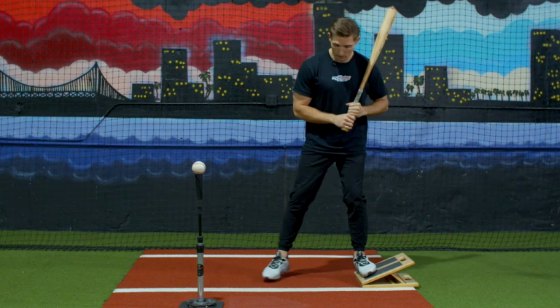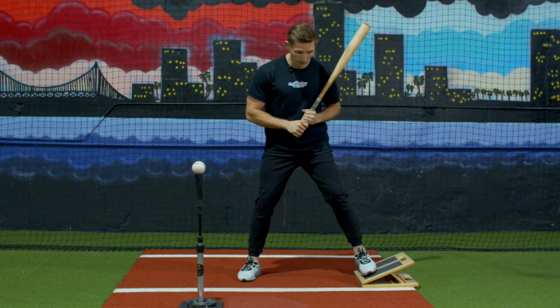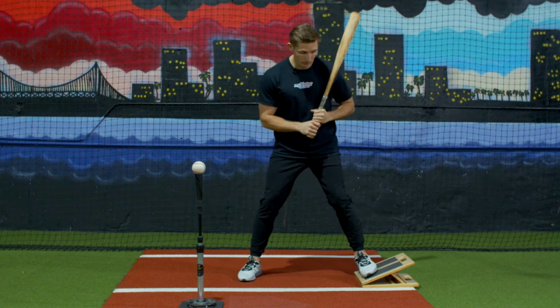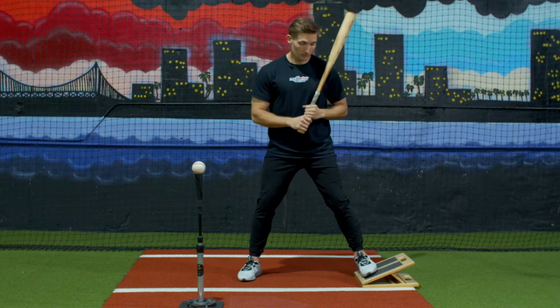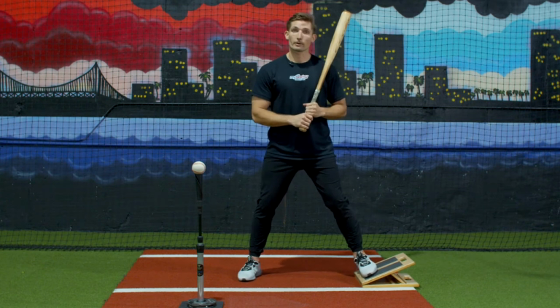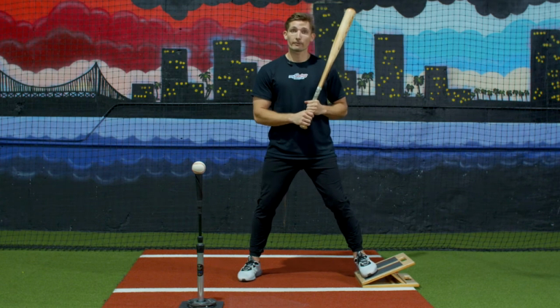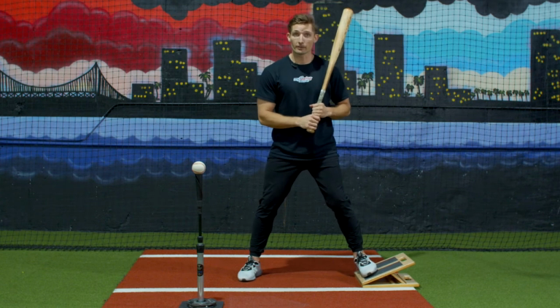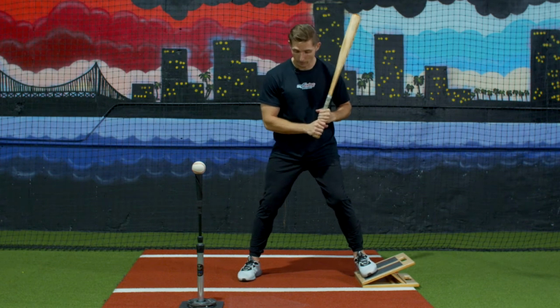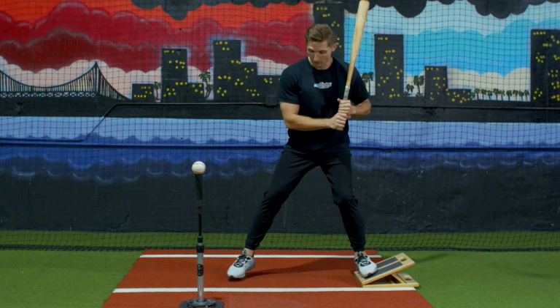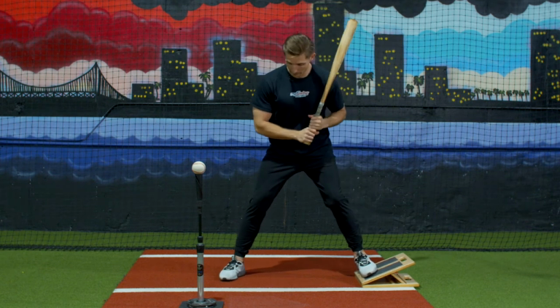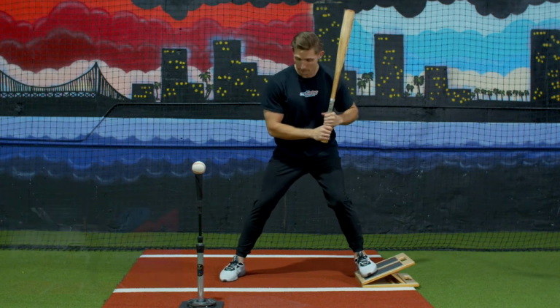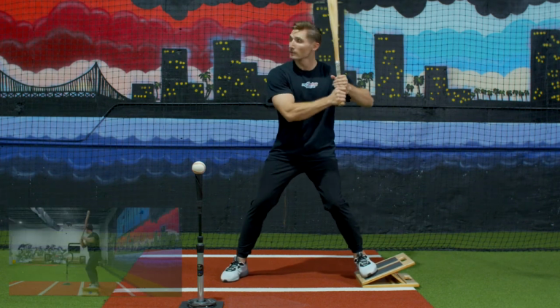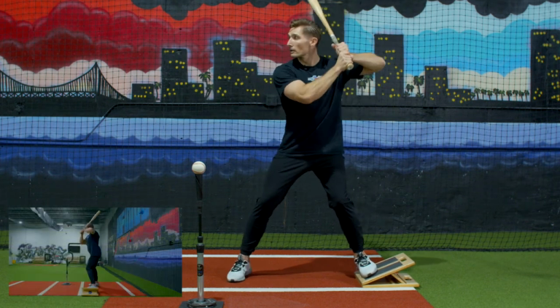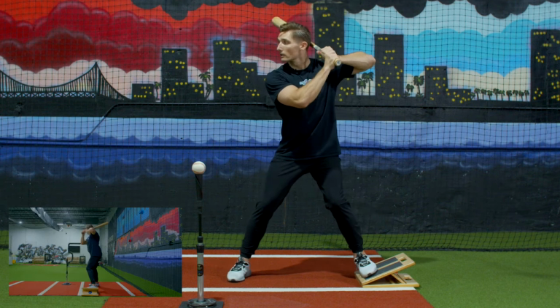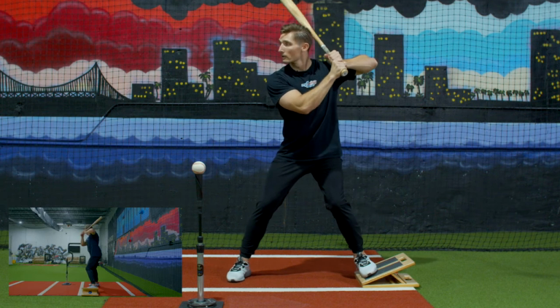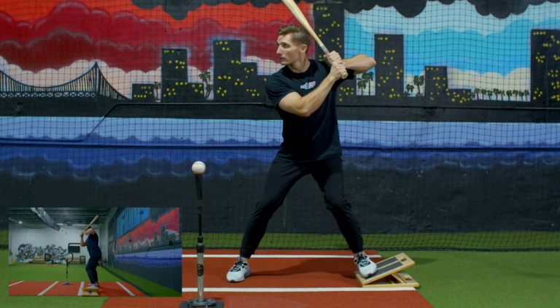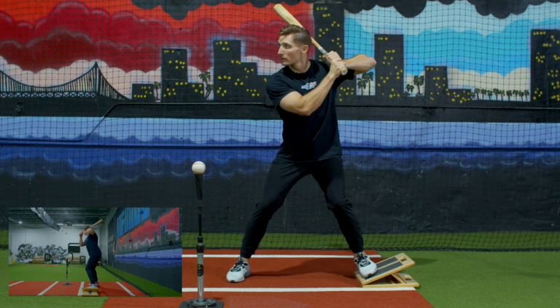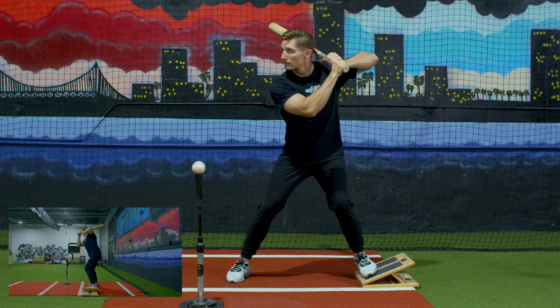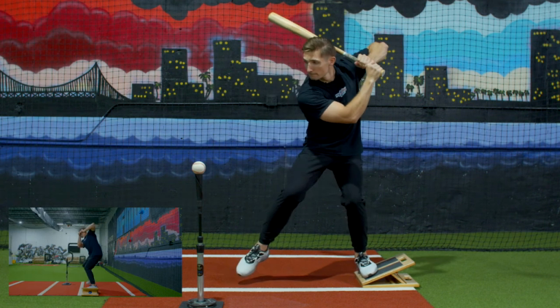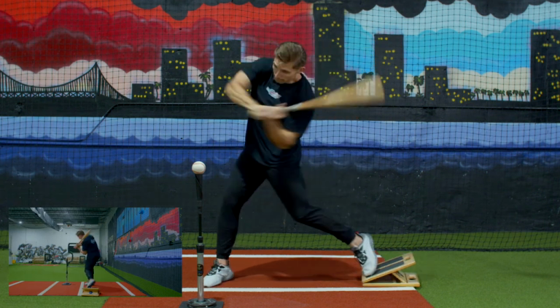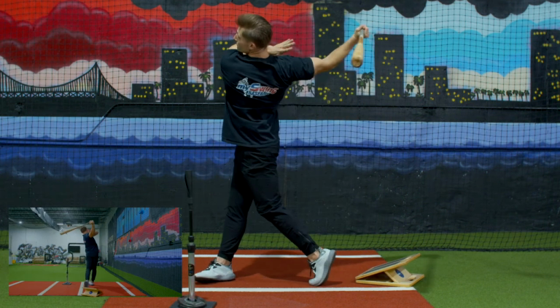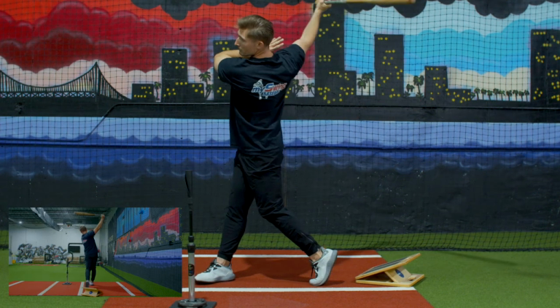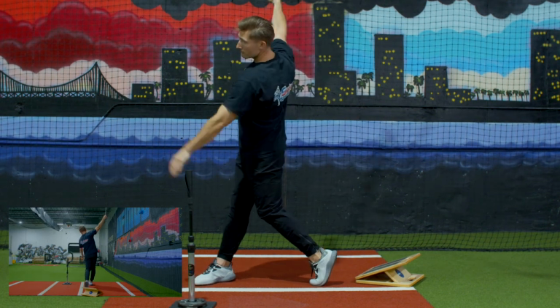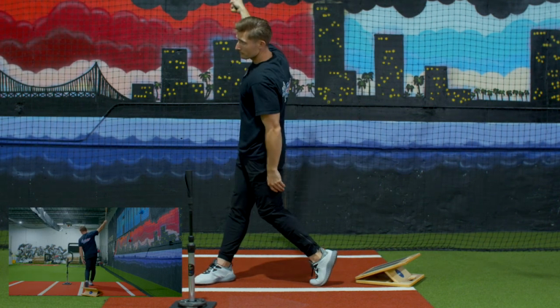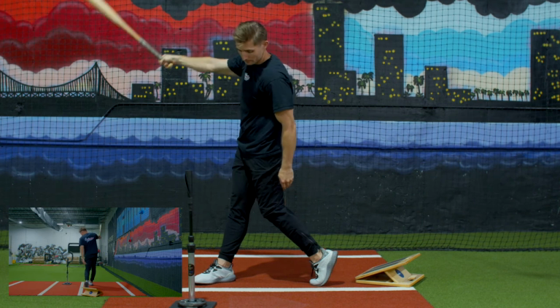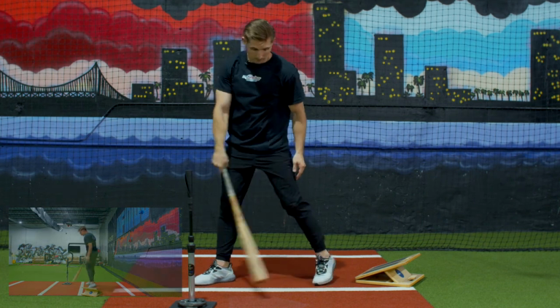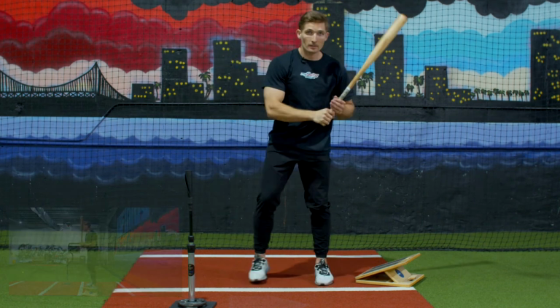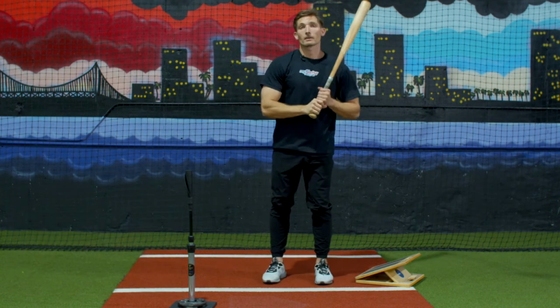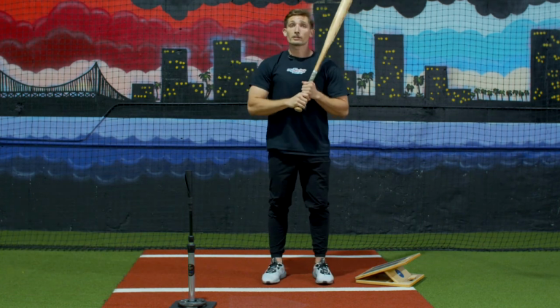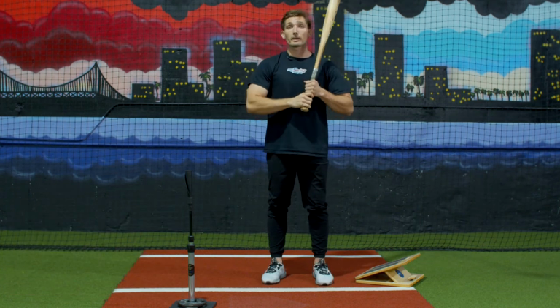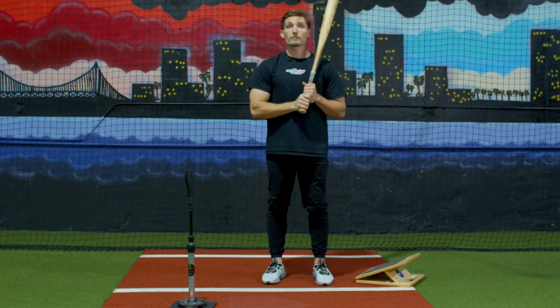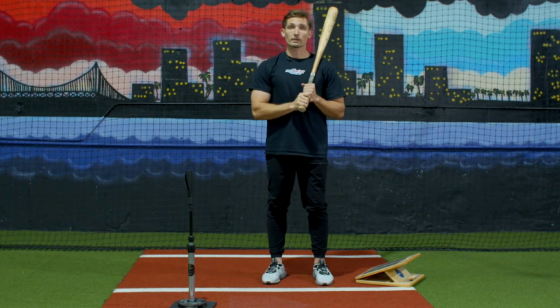What we're going to do is put our back foot on the slant board and we're going to swing. And that's our slant board back leg drill.